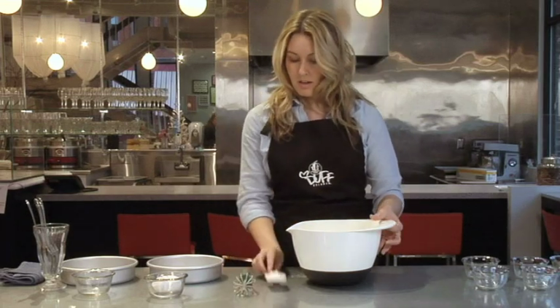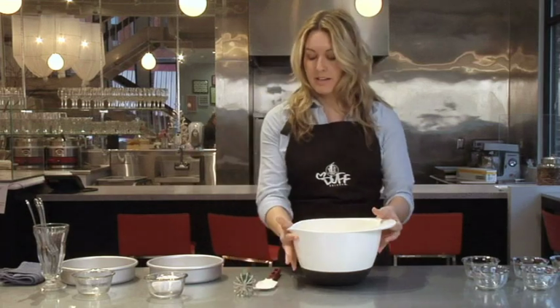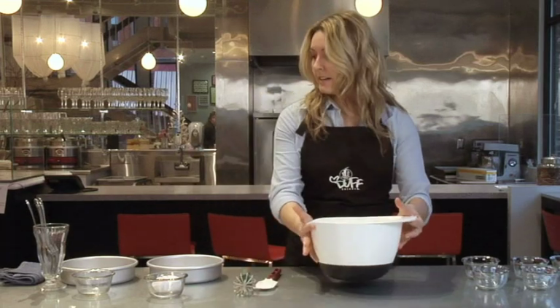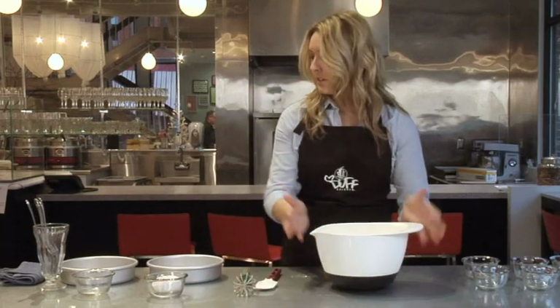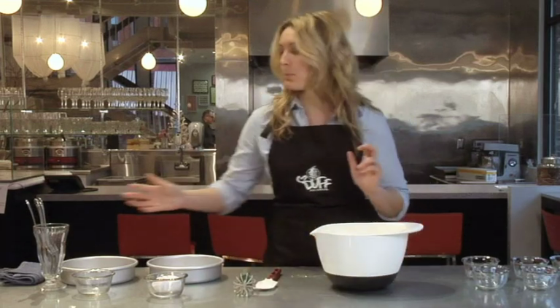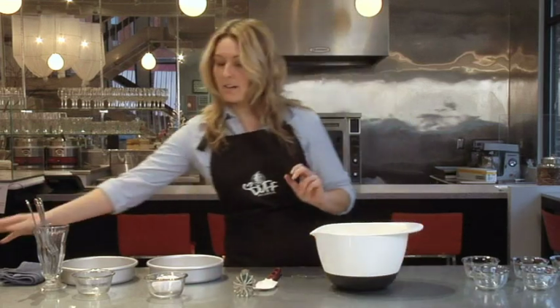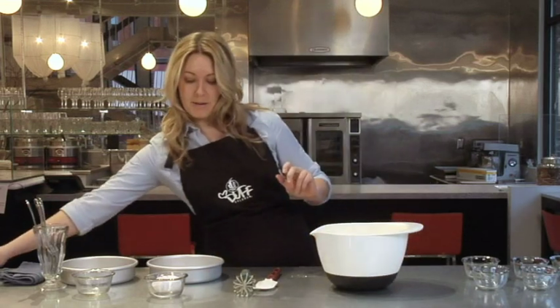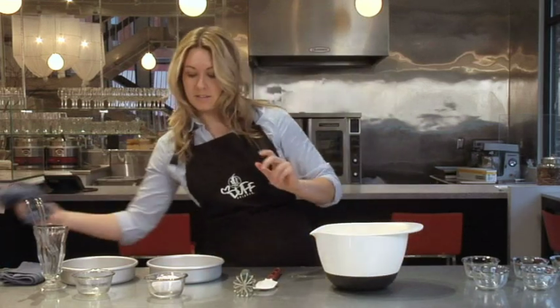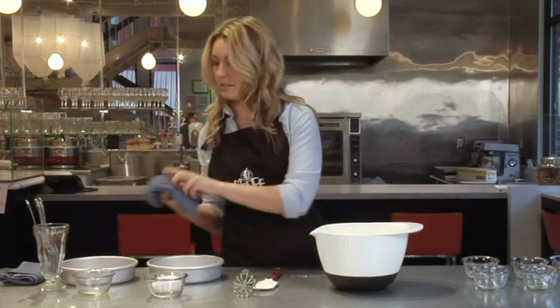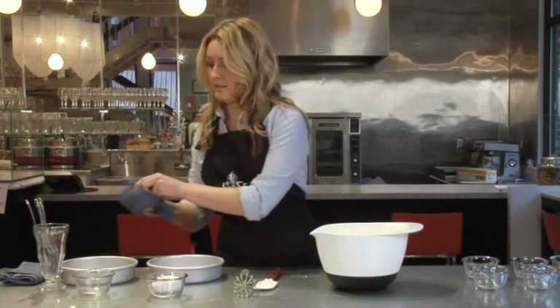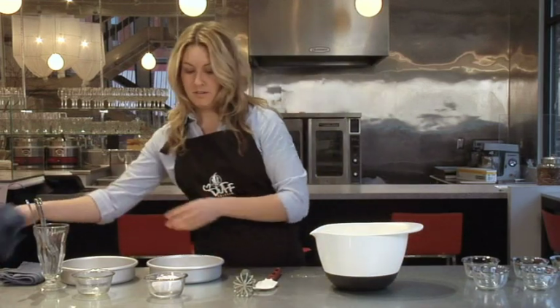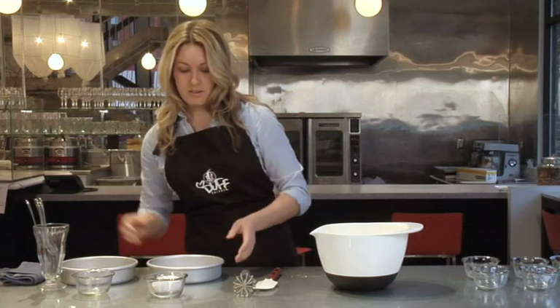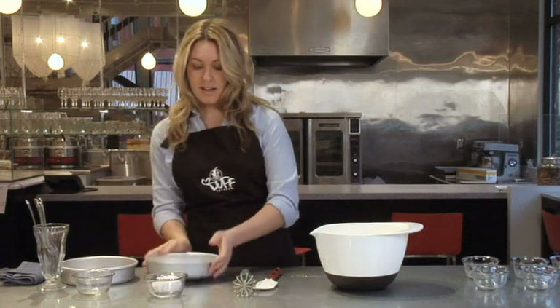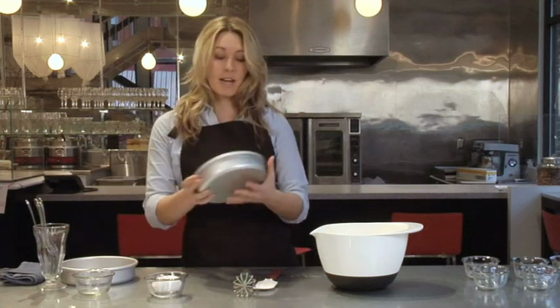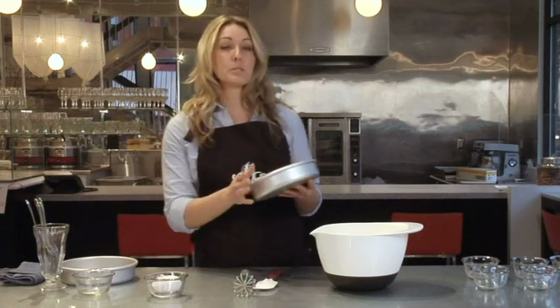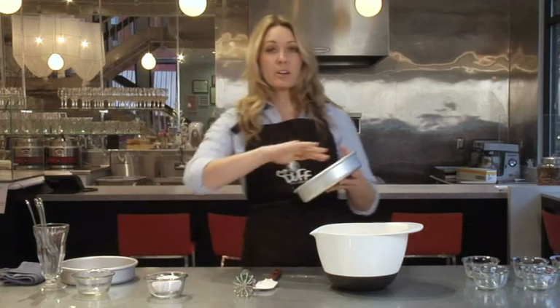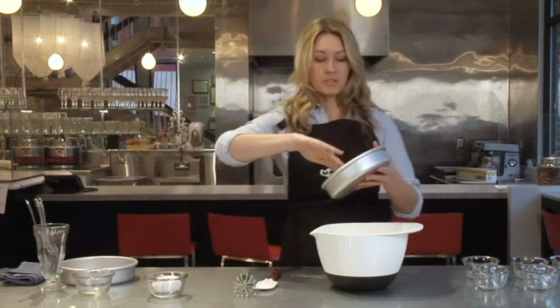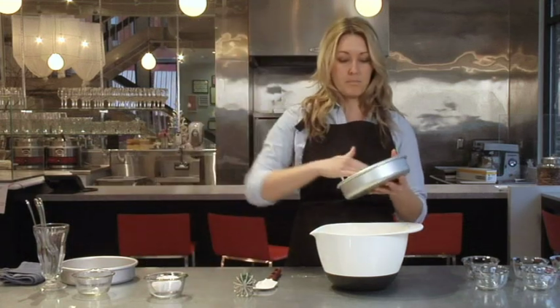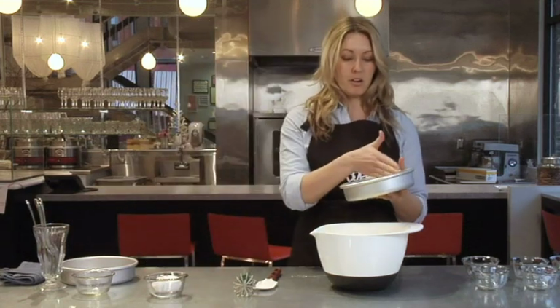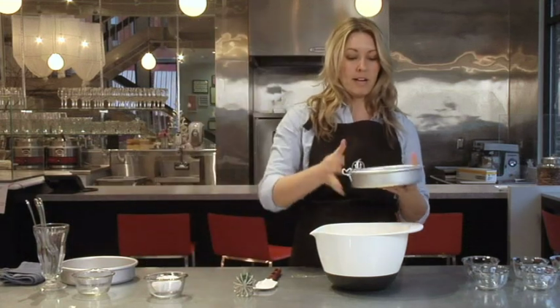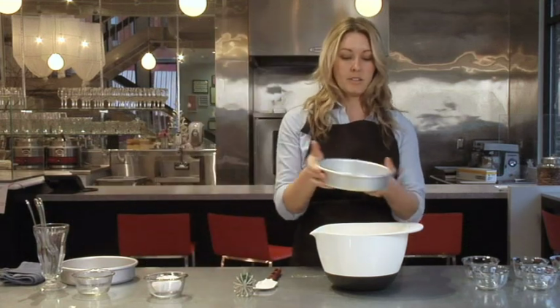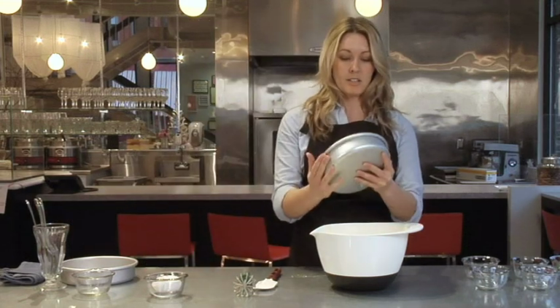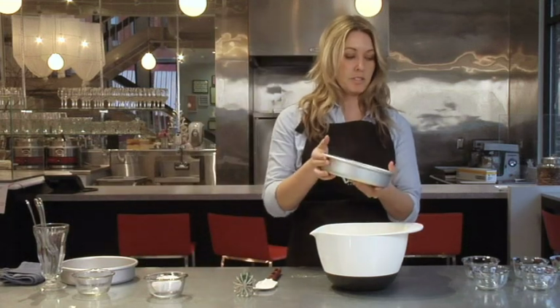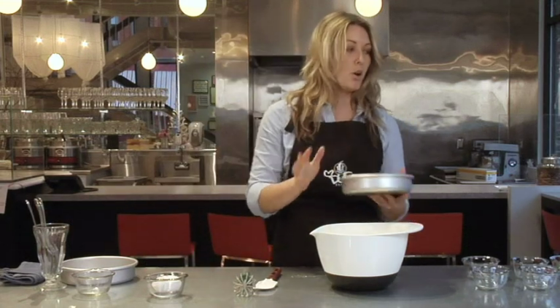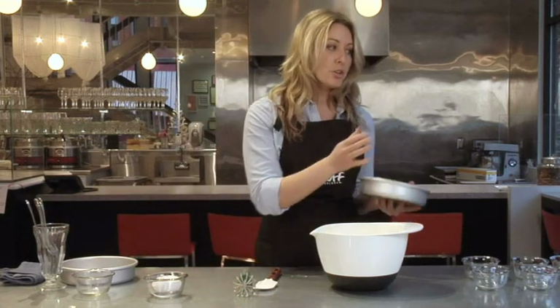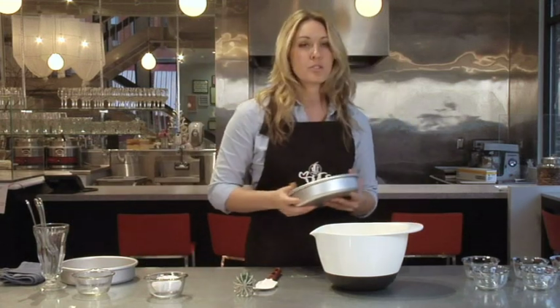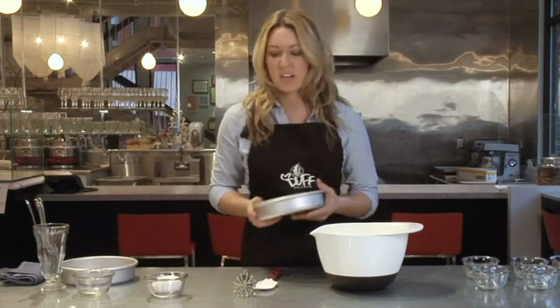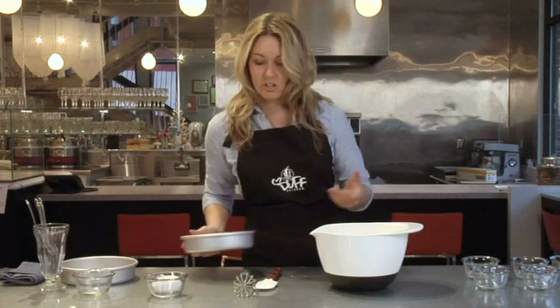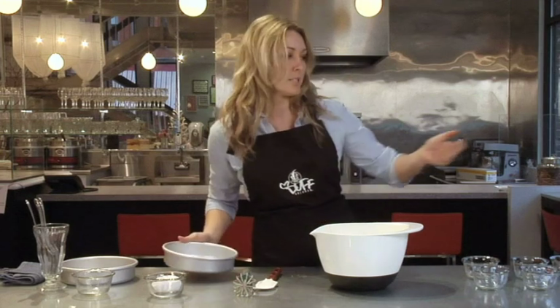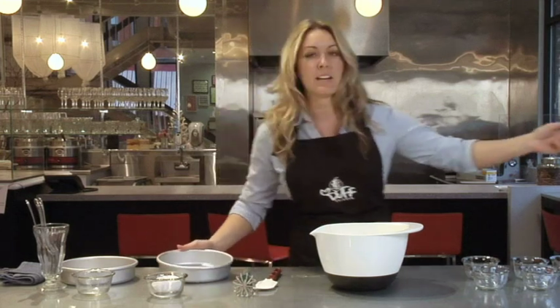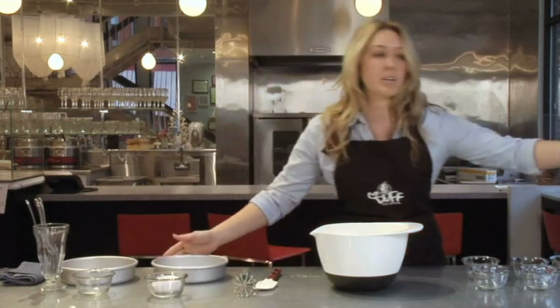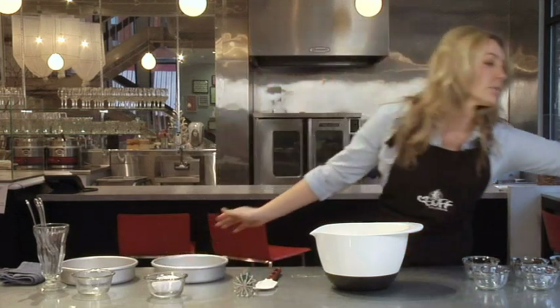Next we're going to spray down our pans. You can use butter, get it all around and then toss it with some flour, or you can just use a regular cooking spray, and that's what we're going to use.